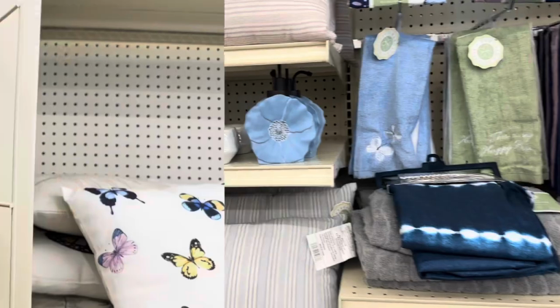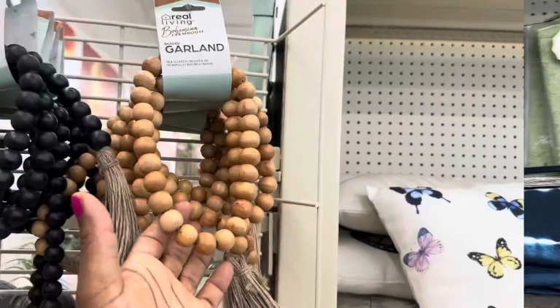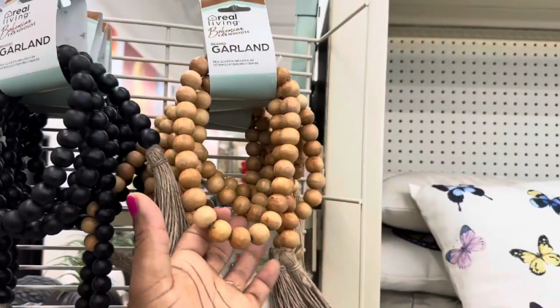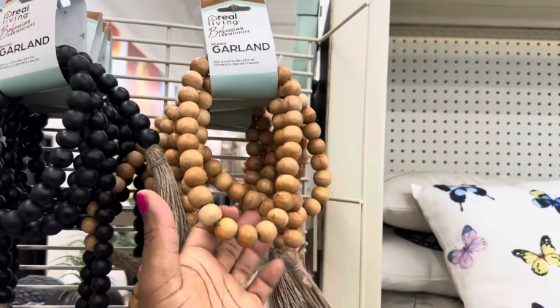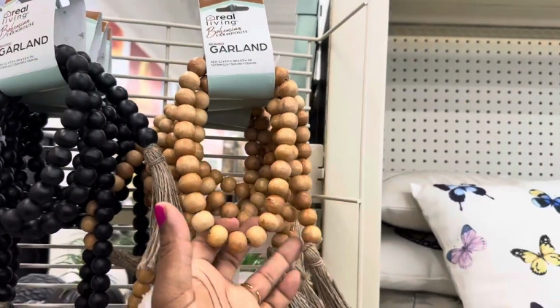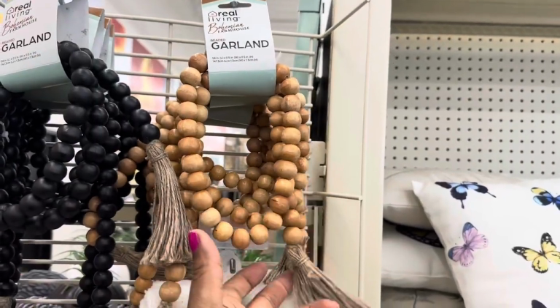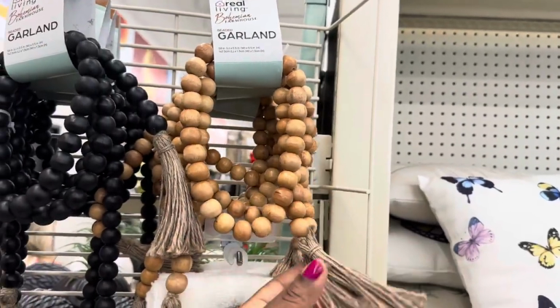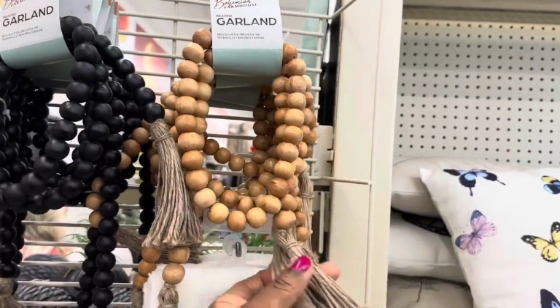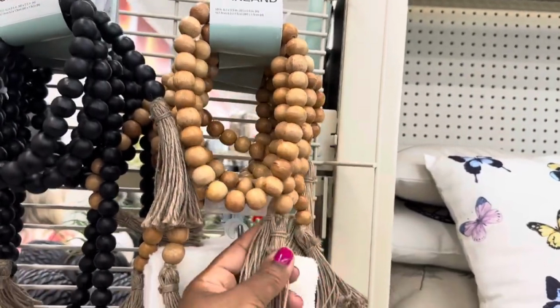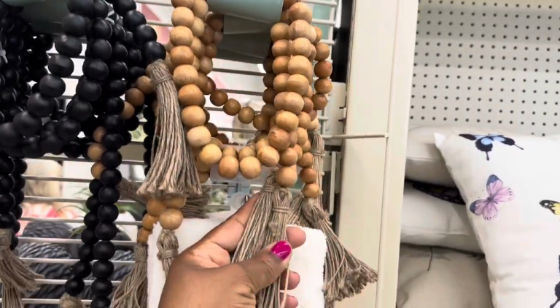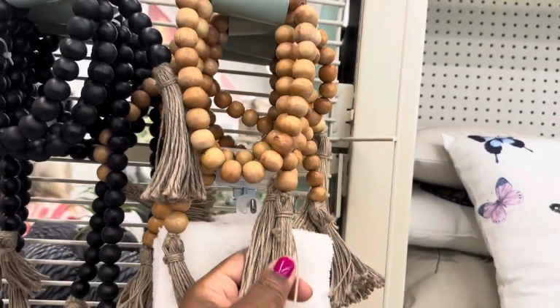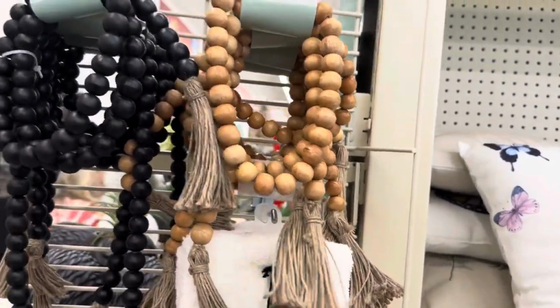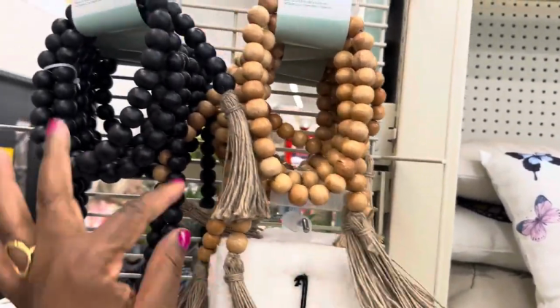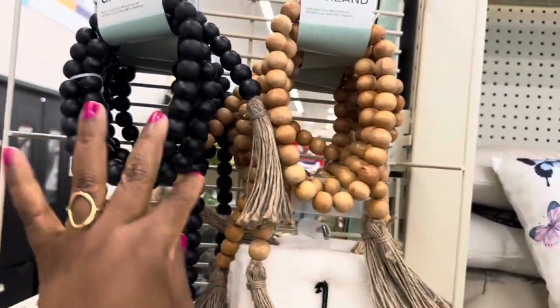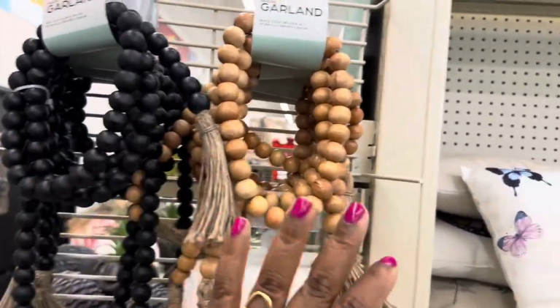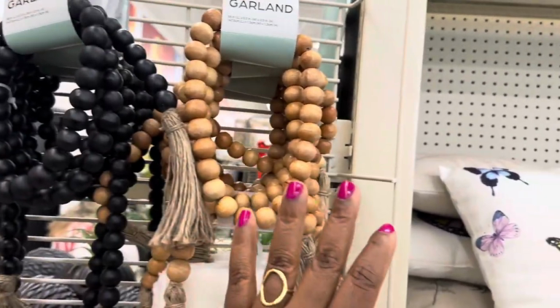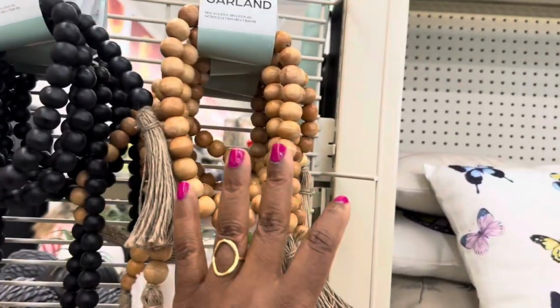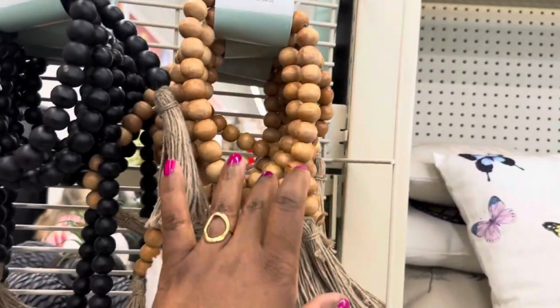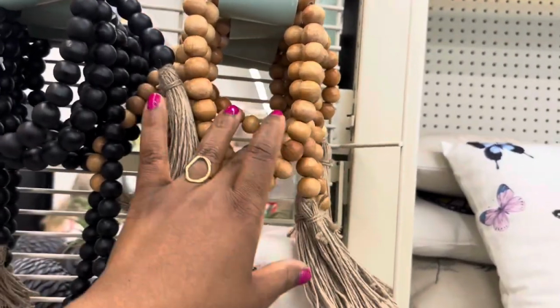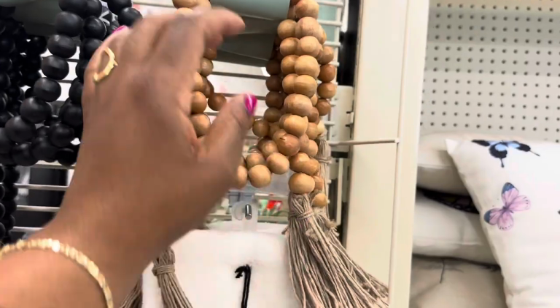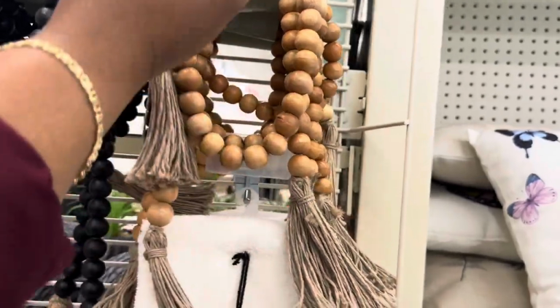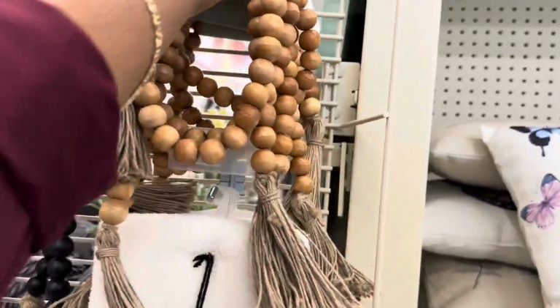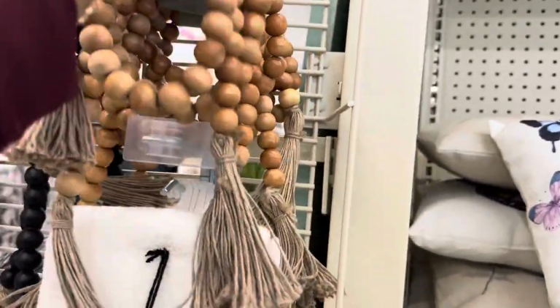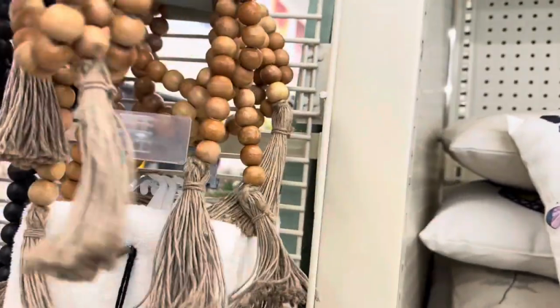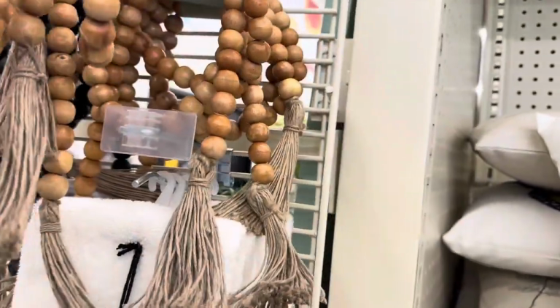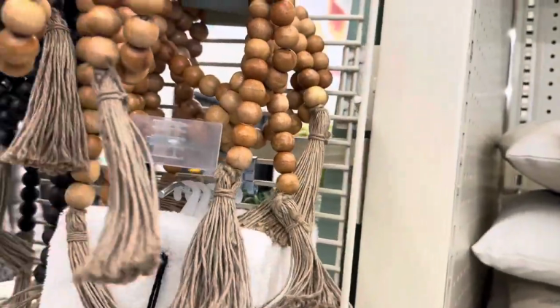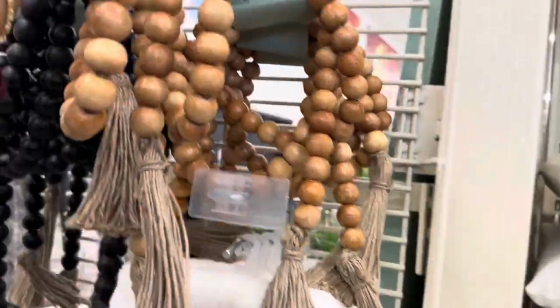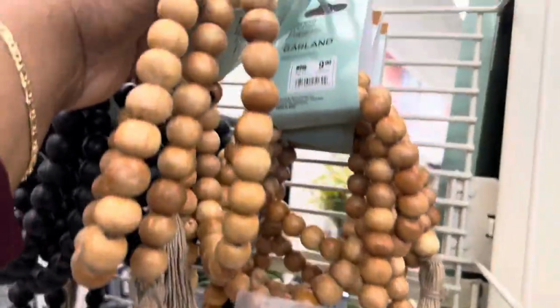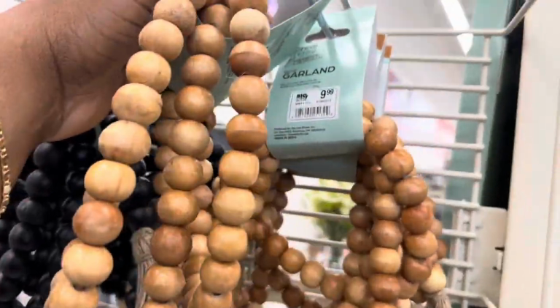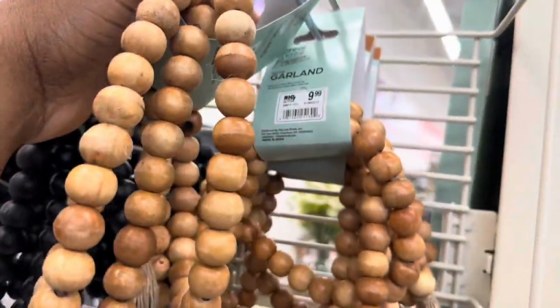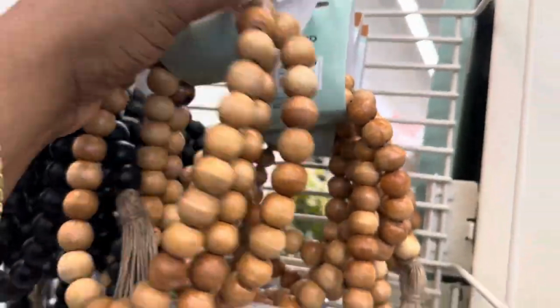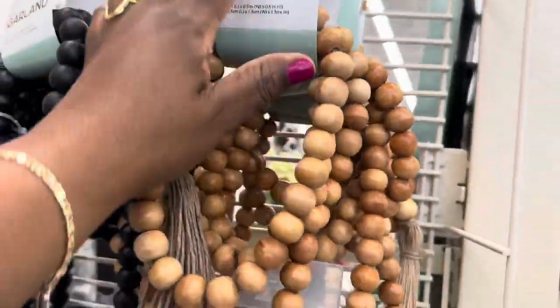Beautiful beaded garland! They have it in black and brown and they're $9.99.